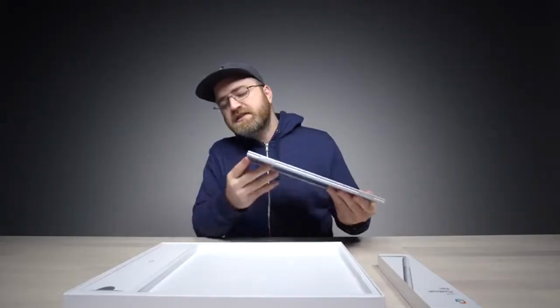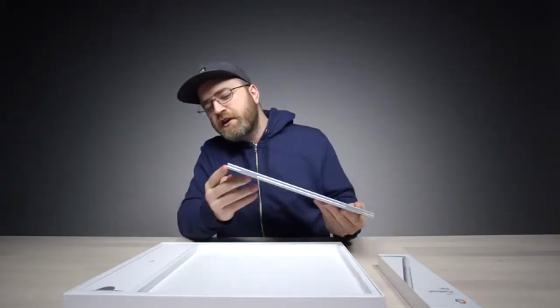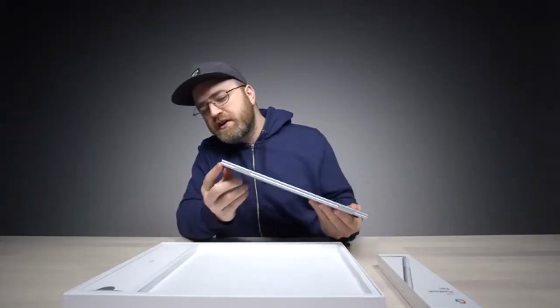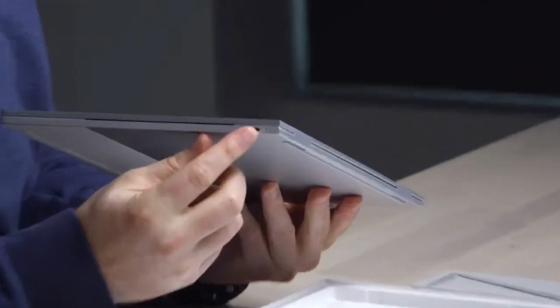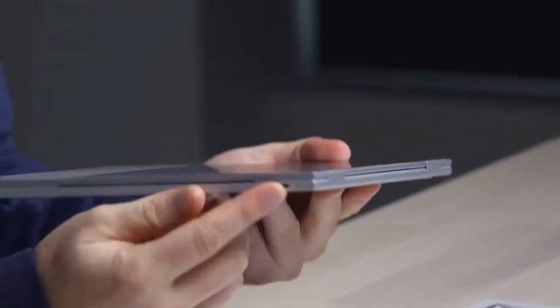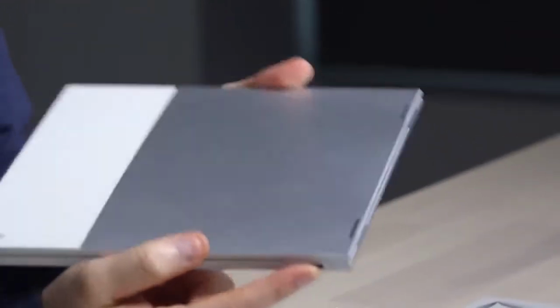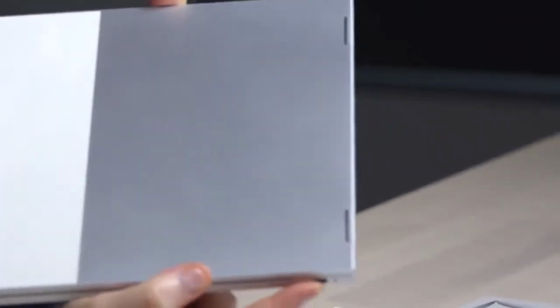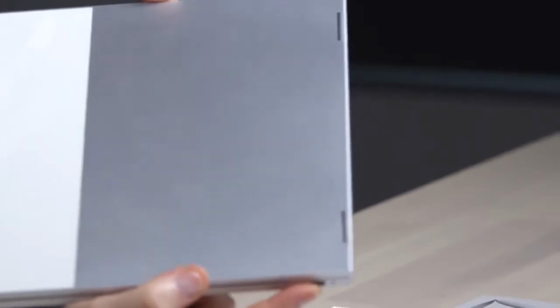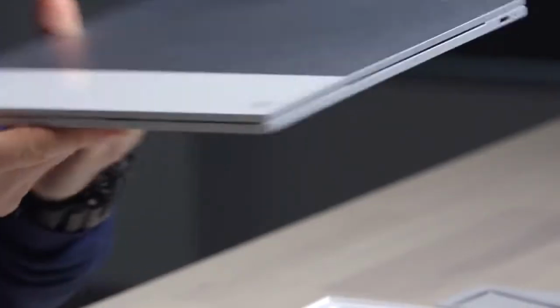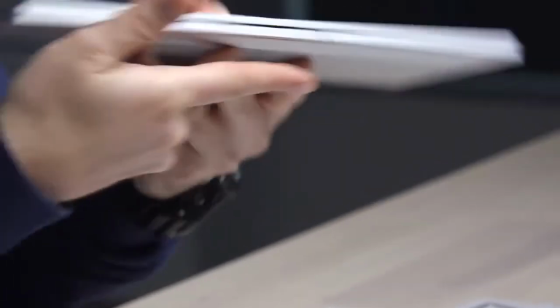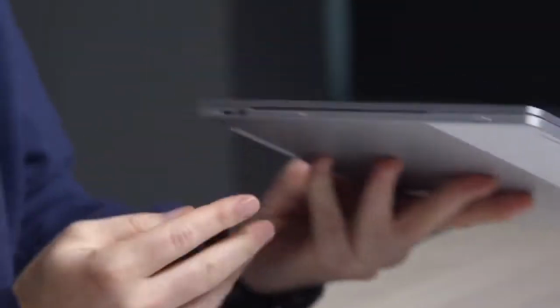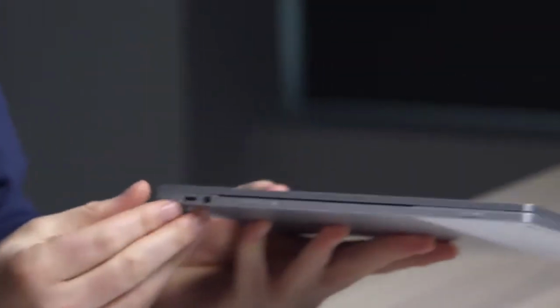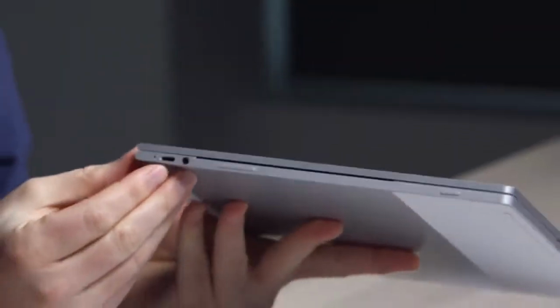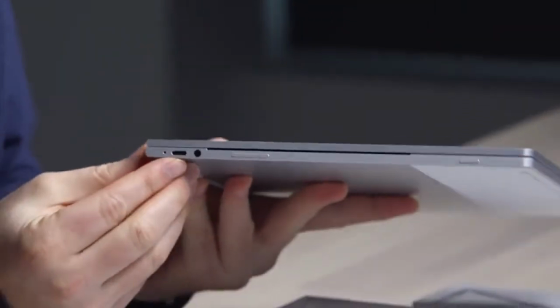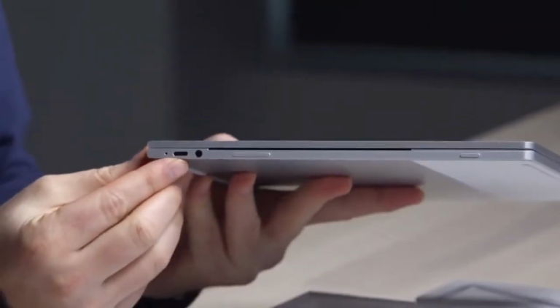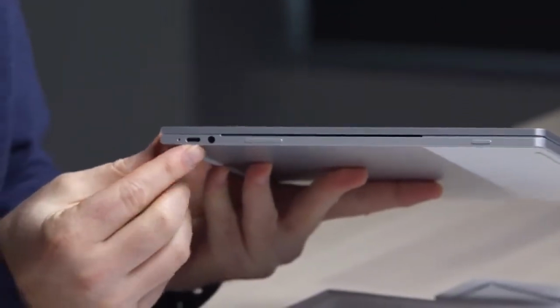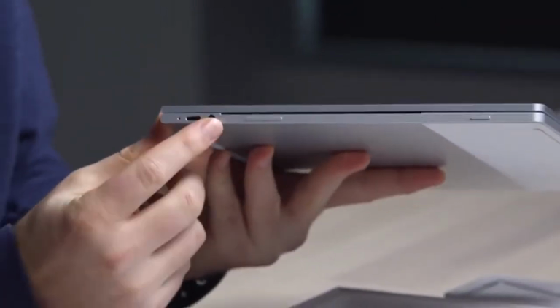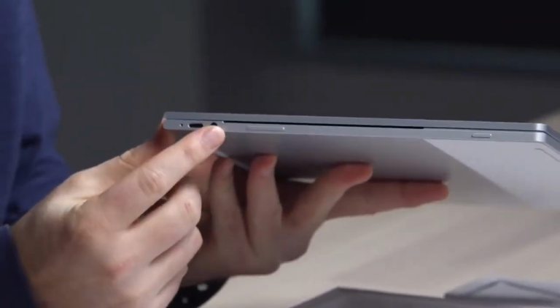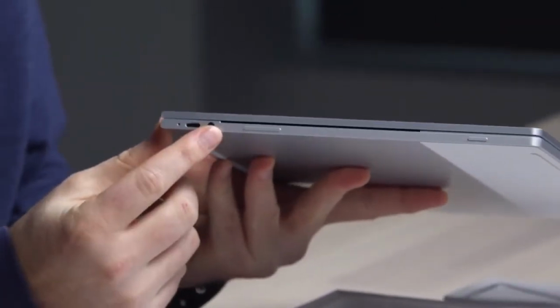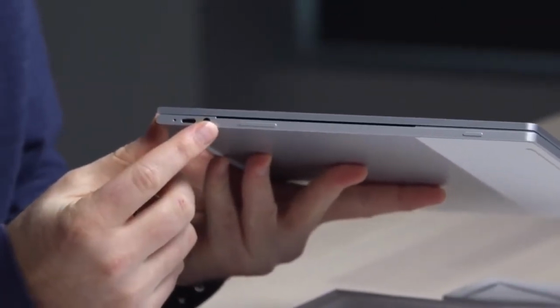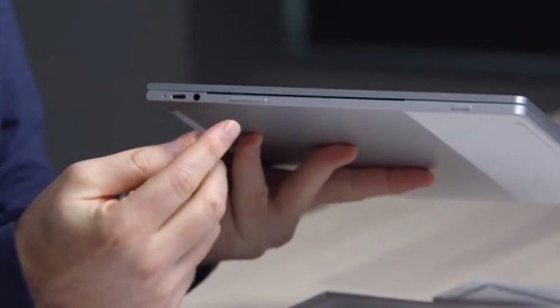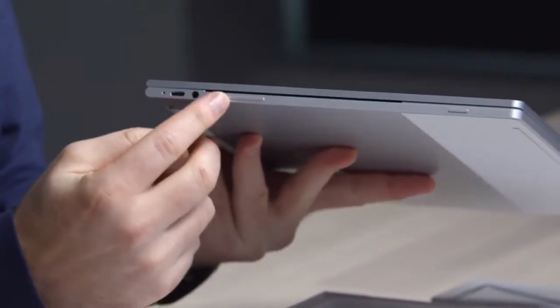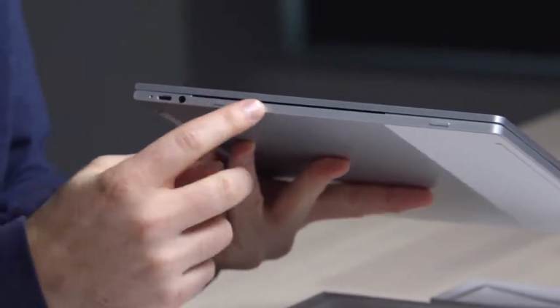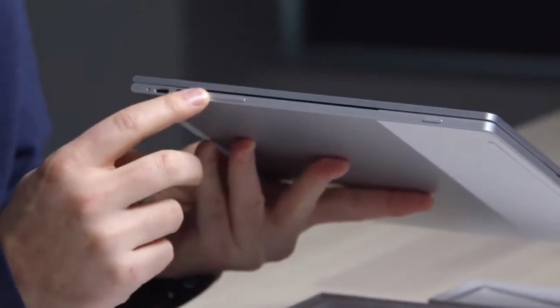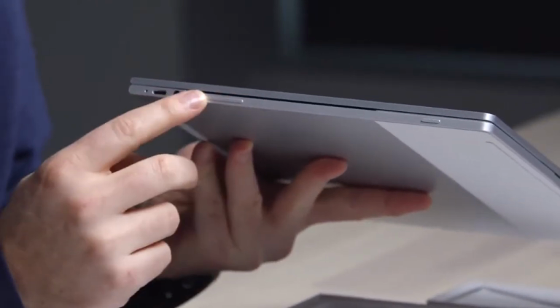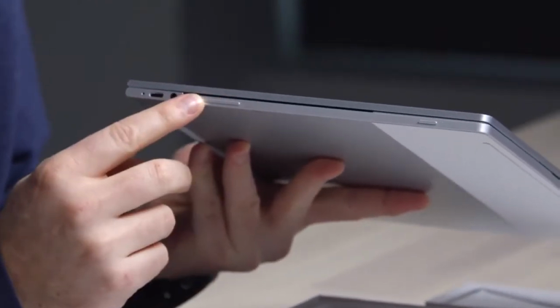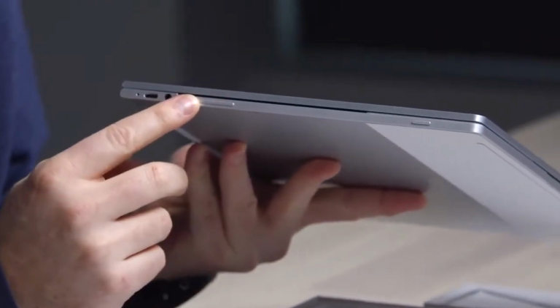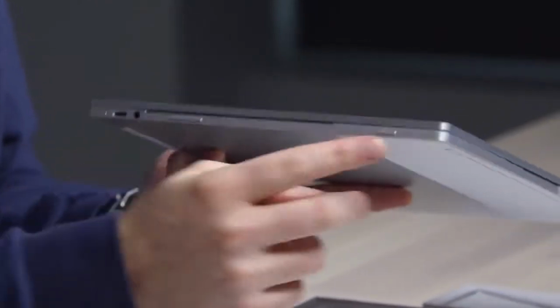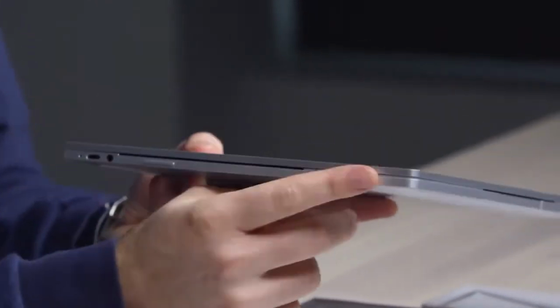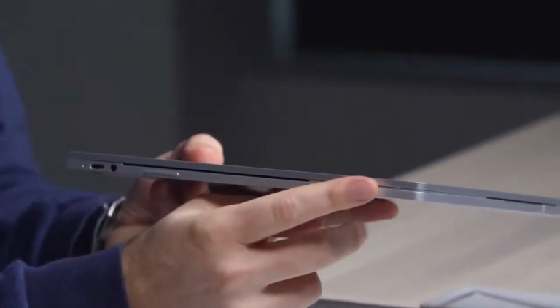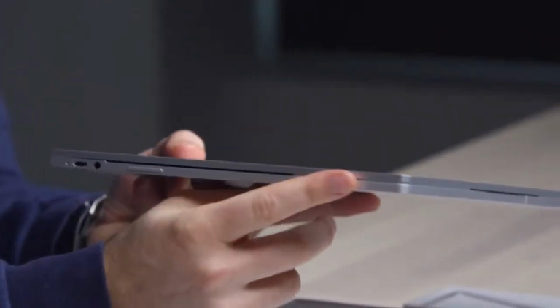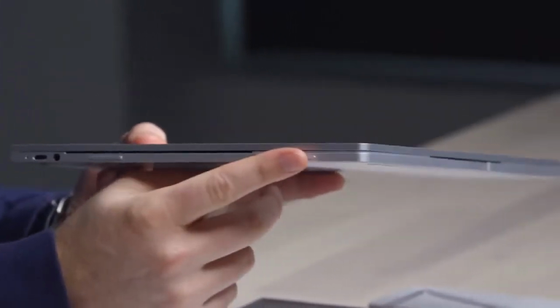On this side over here is a Type-C USB connector, and if I flip it around to the other side, there's another Type-C connector as well as a headphone jack. Also here is what looks like volume and then probably a power switch.